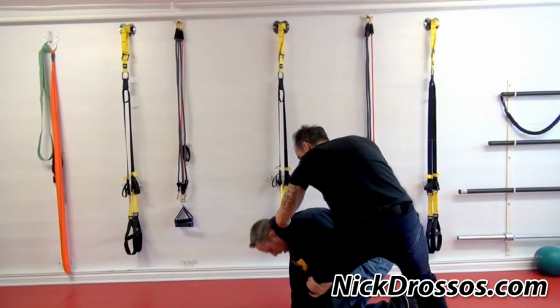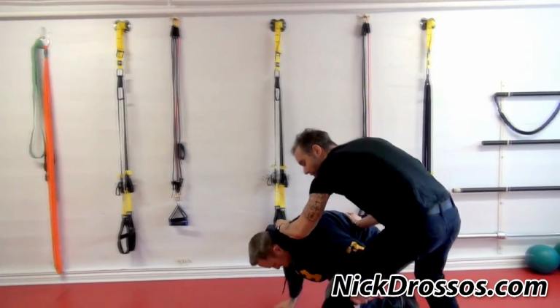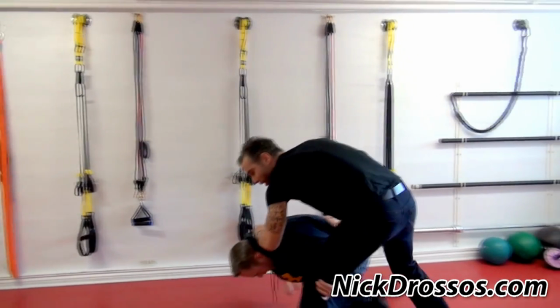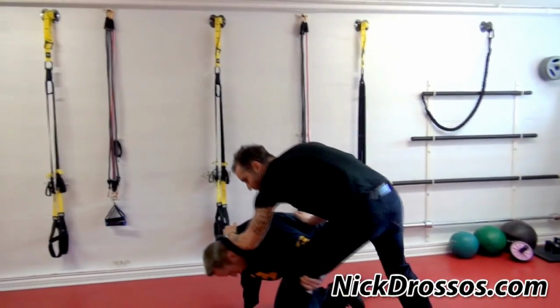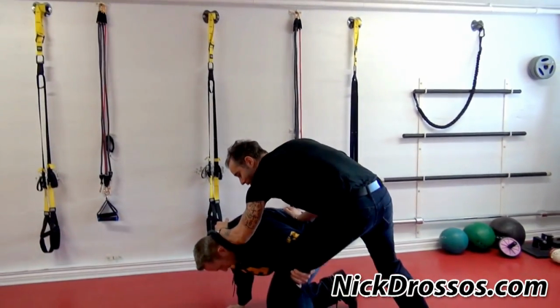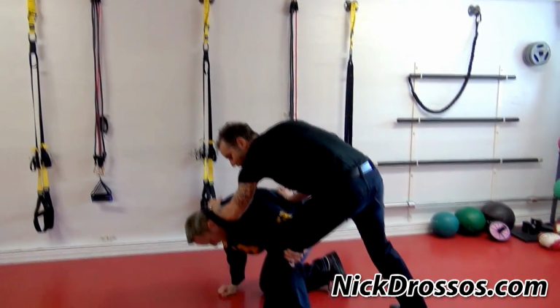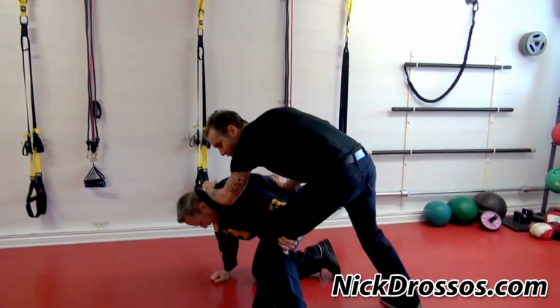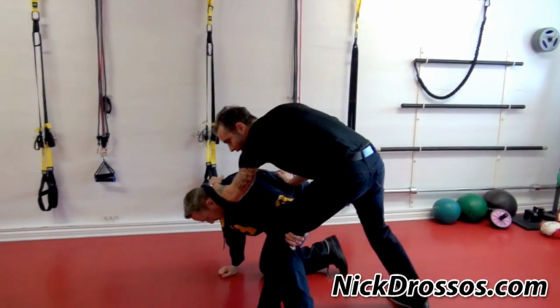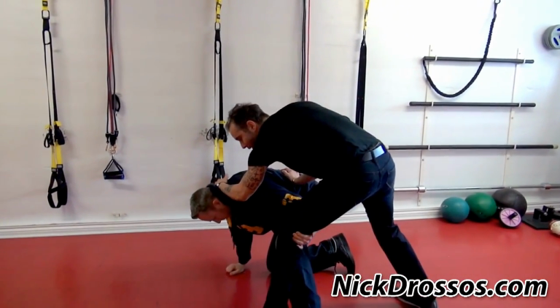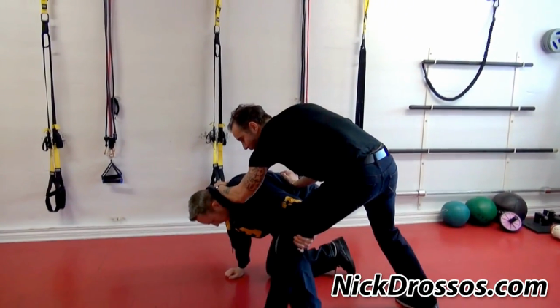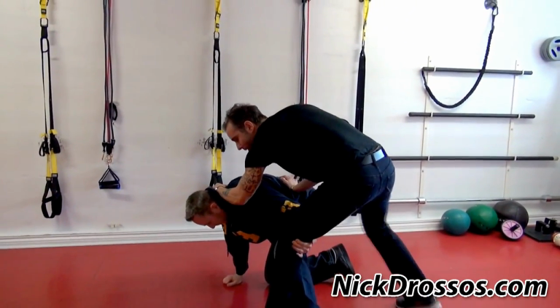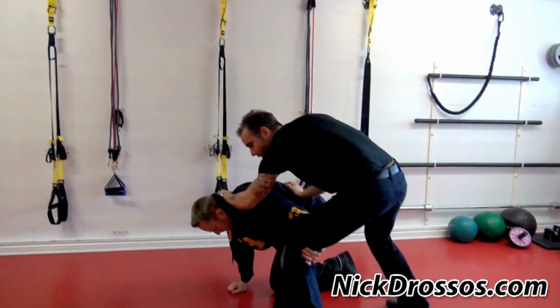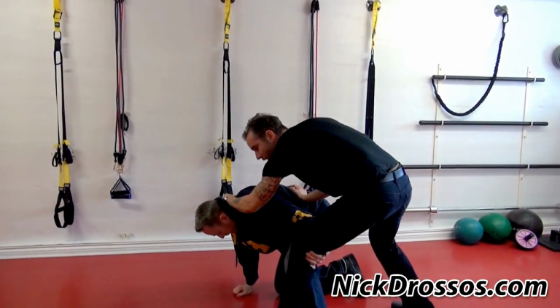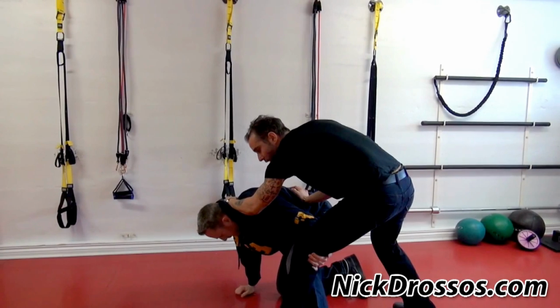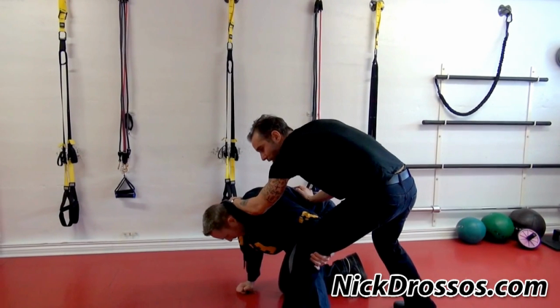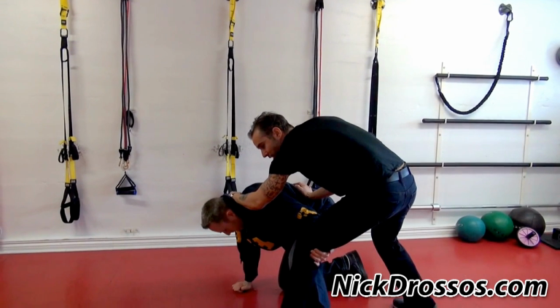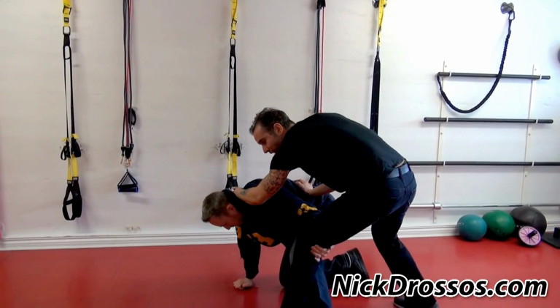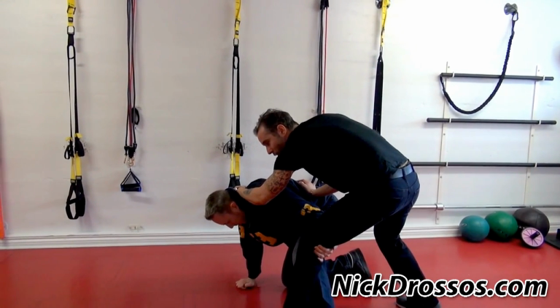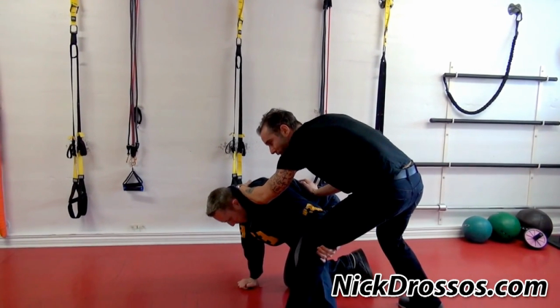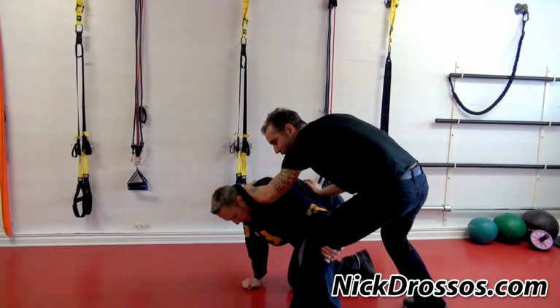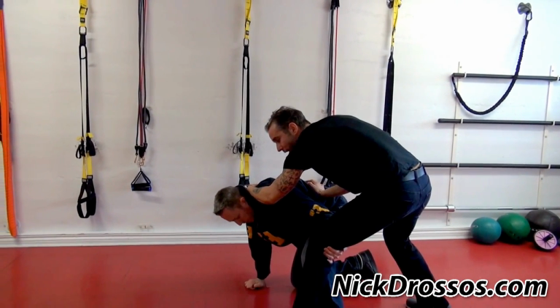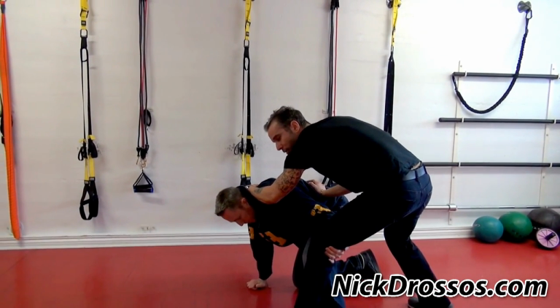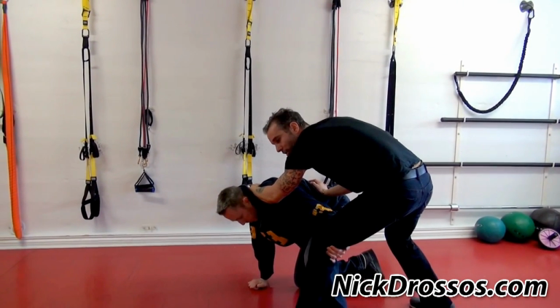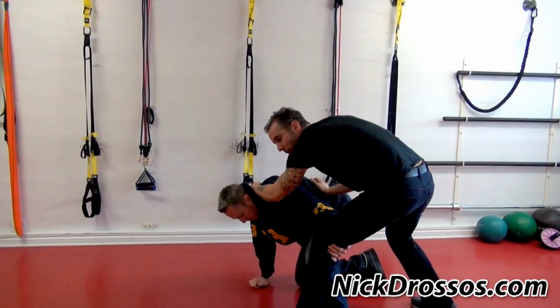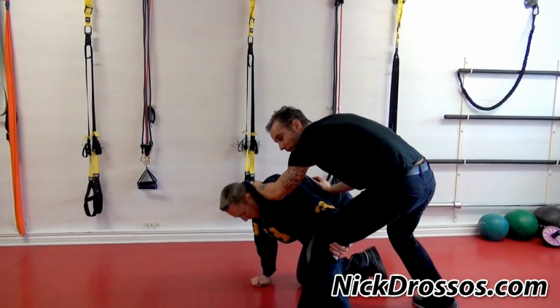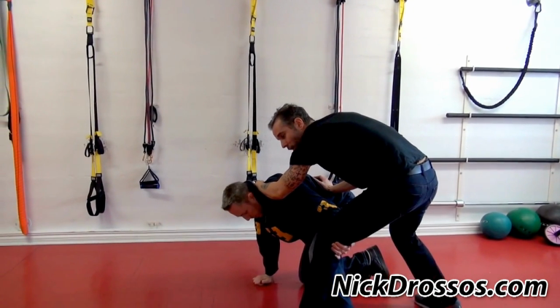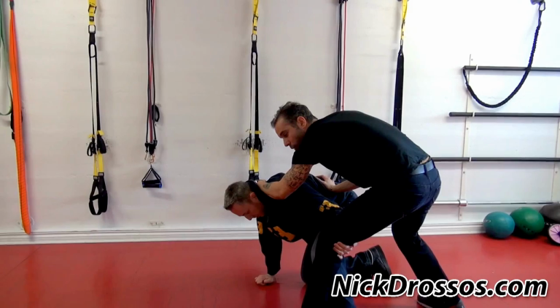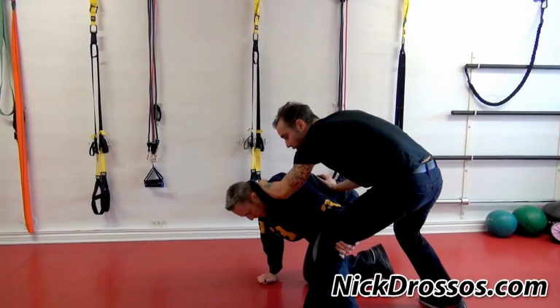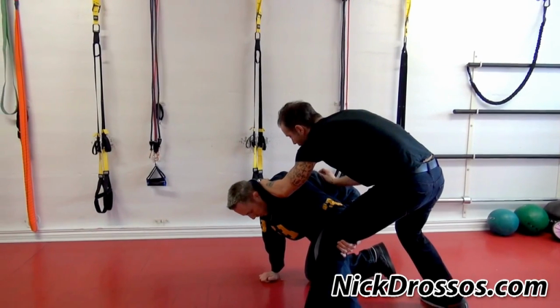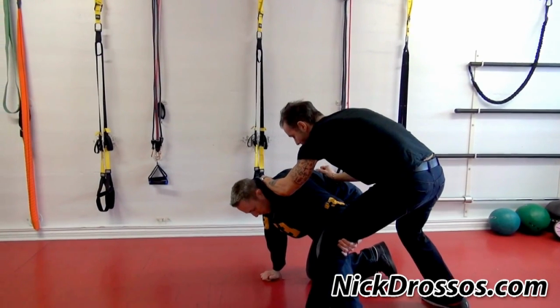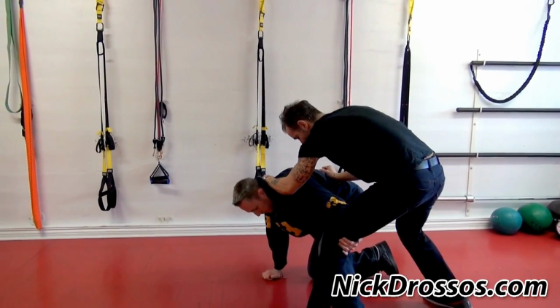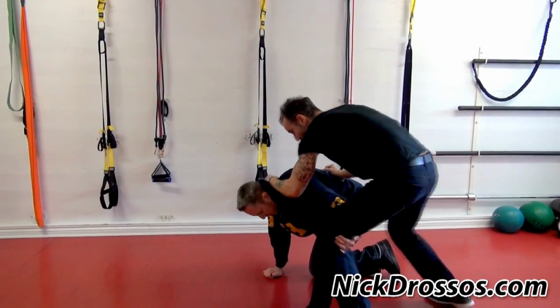He managed to grab one leg, but there's not much he's going to do with one leg, especially when my forearm is here. So what do I do? As soon as I saw the attack, I lowered my center of gravity. Look where I'm at — my knee is here.